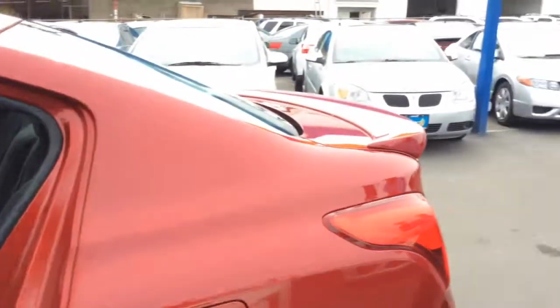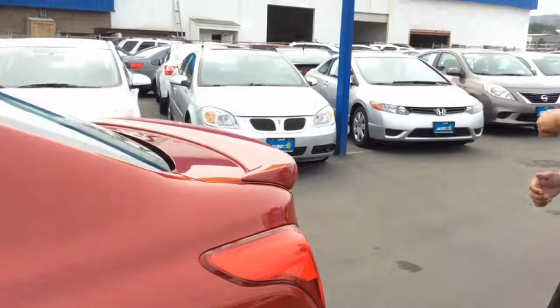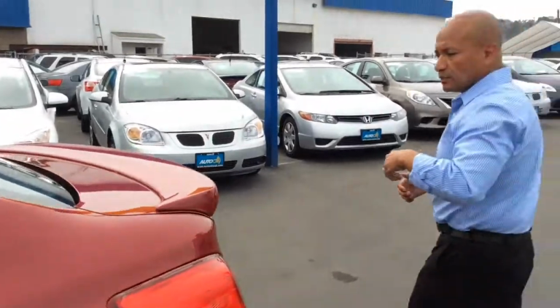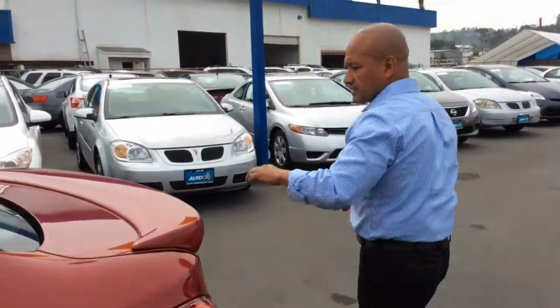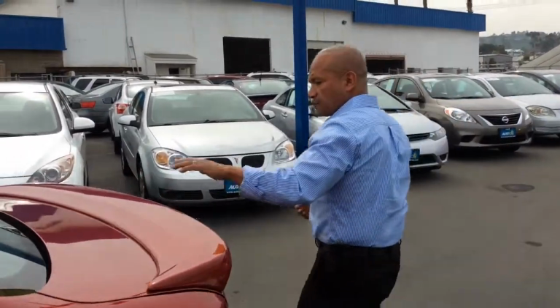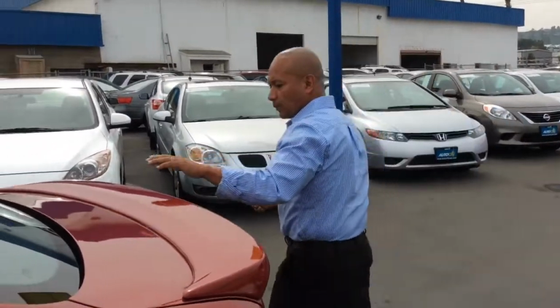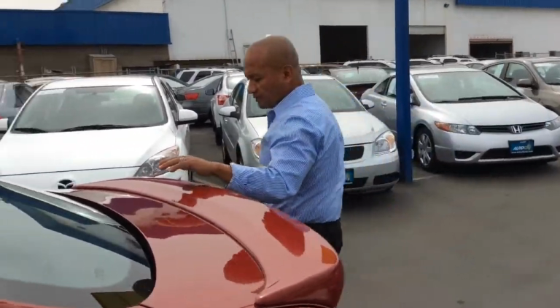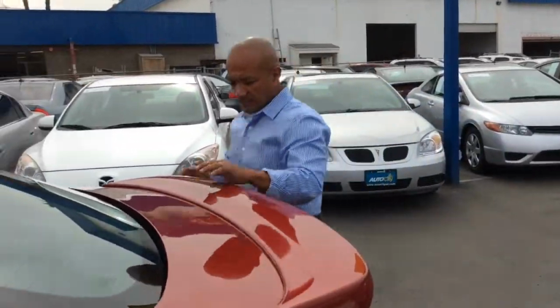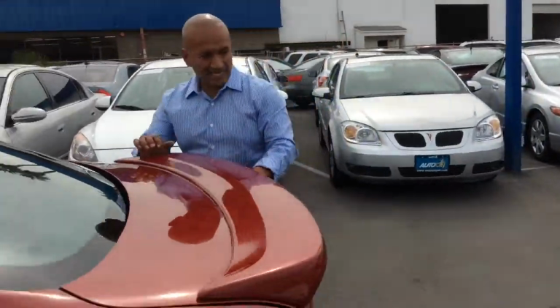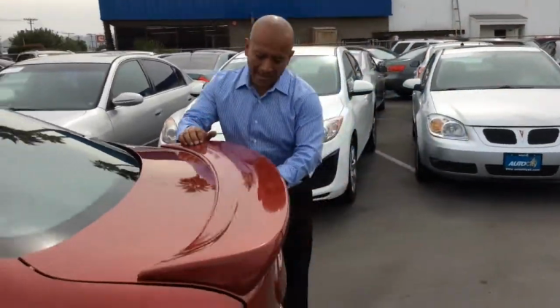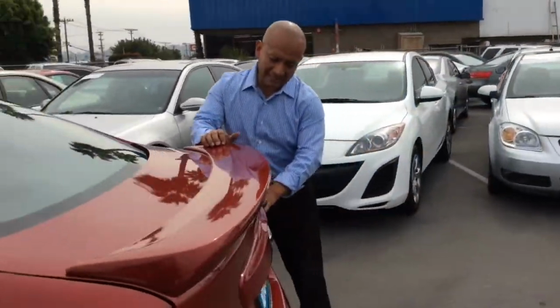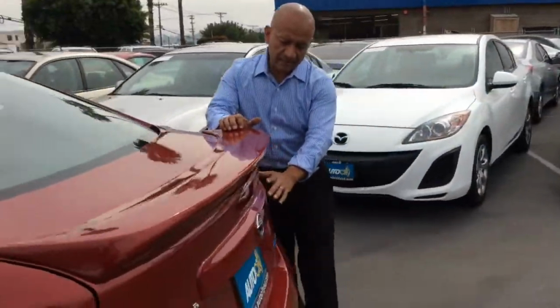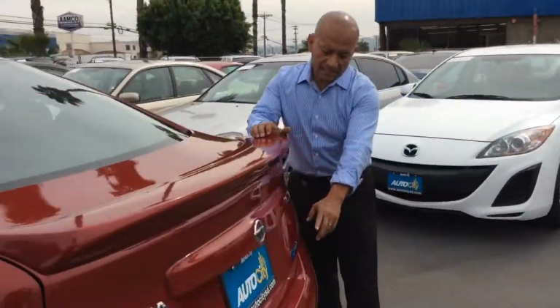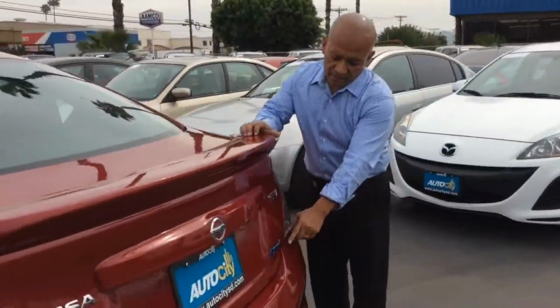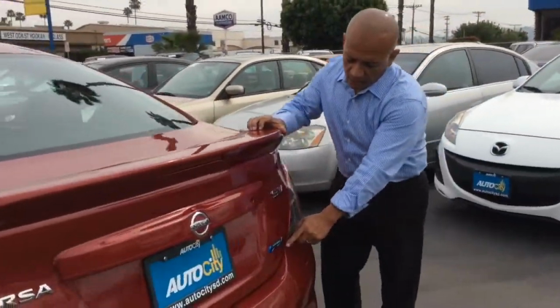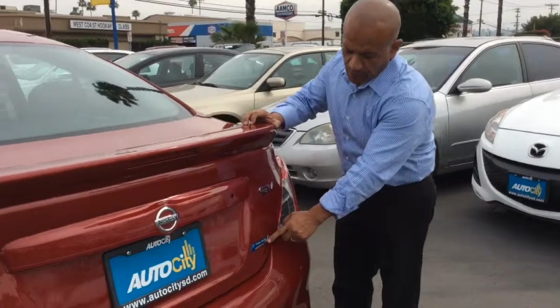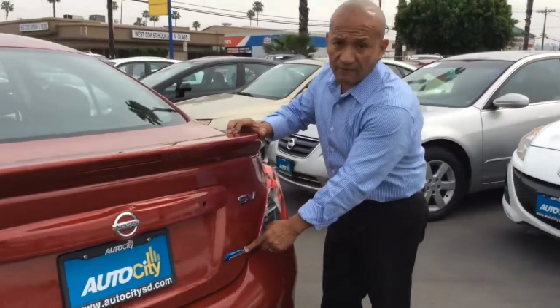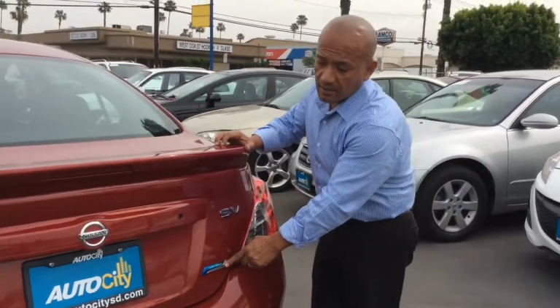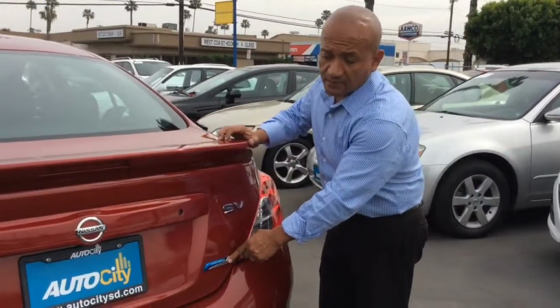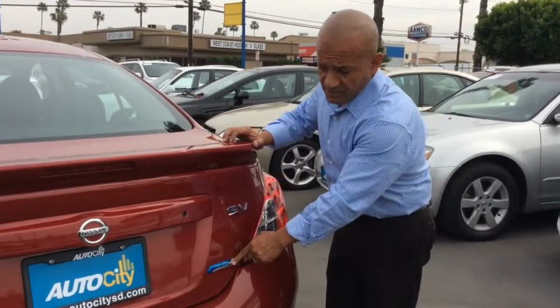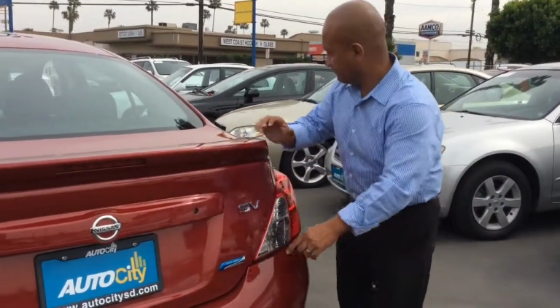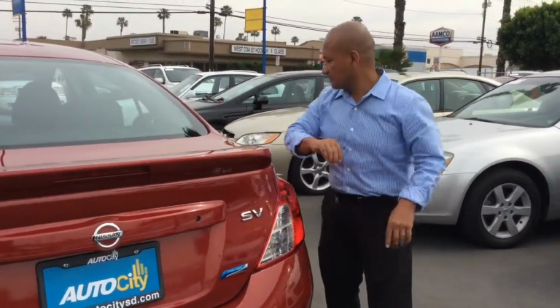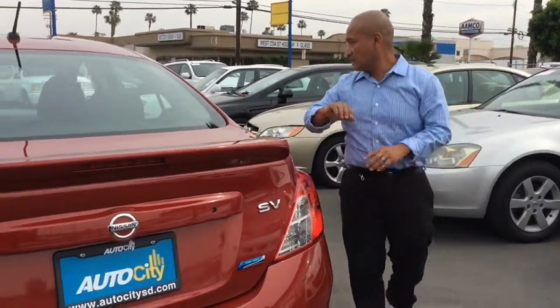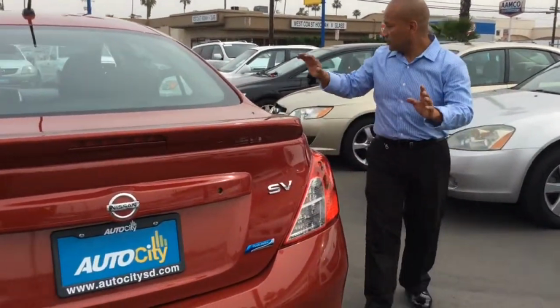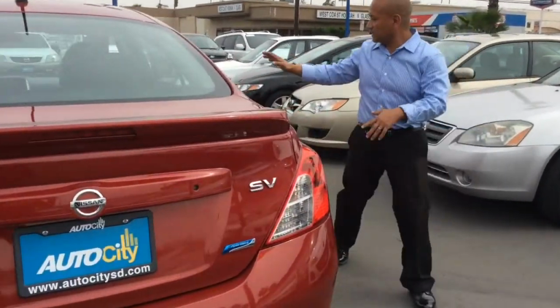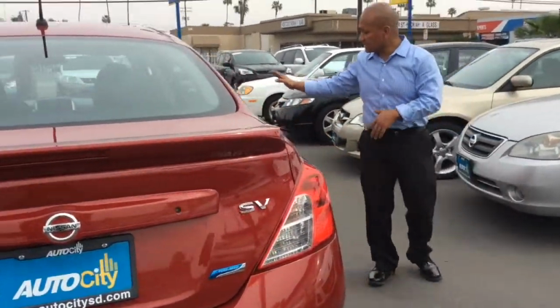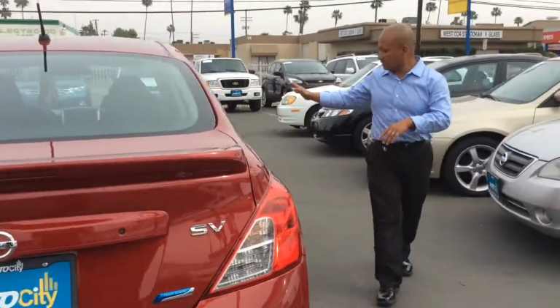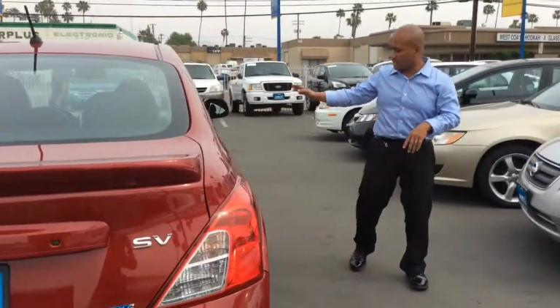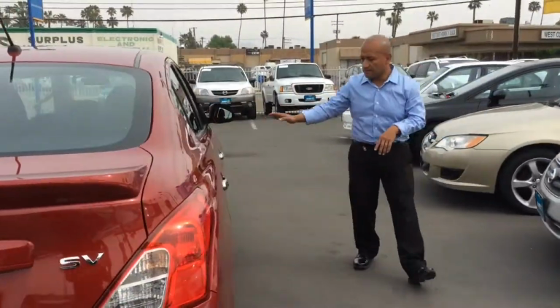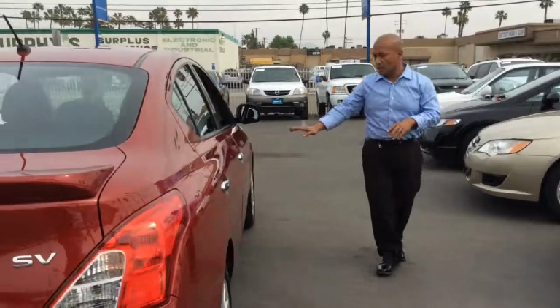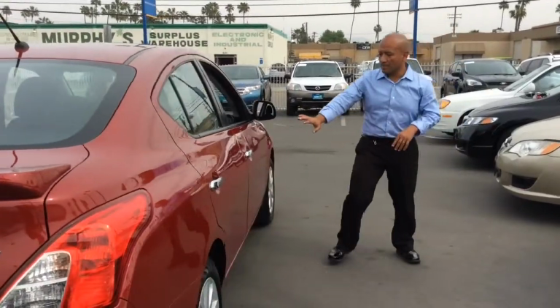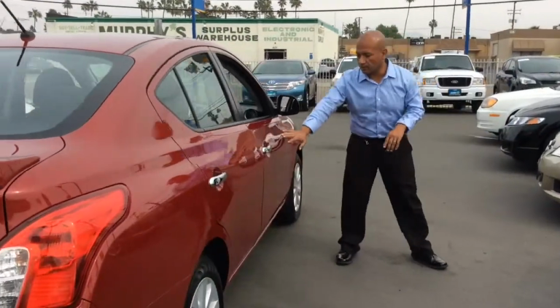In the back you will notice that it comes with a spoiler, nice chrome accents, and as you can see, Pure Drive from Nissan. You continue the design on the side with chrome handles.